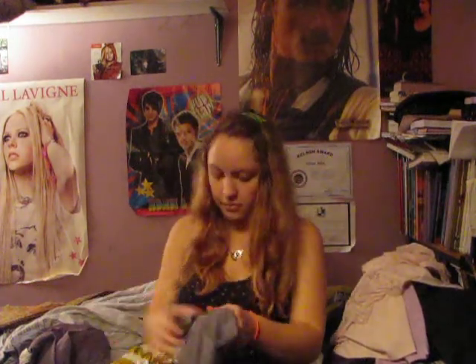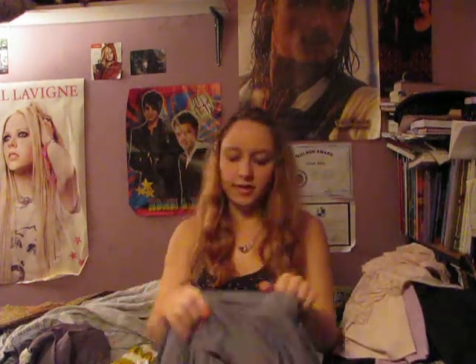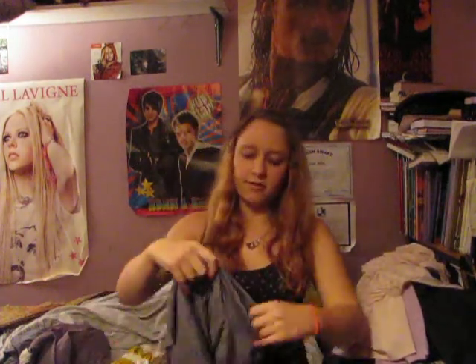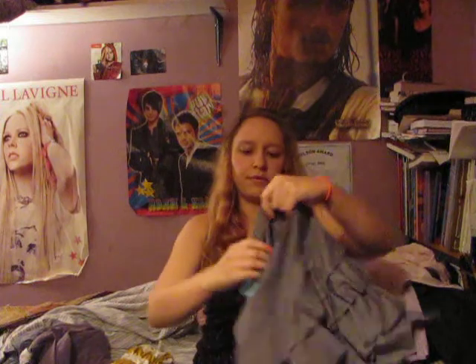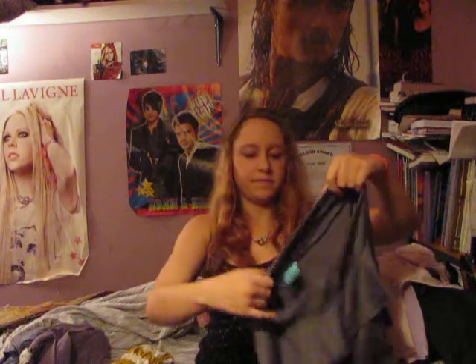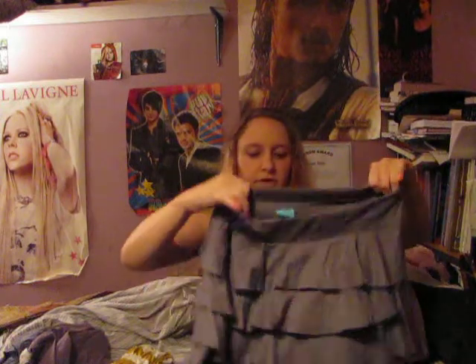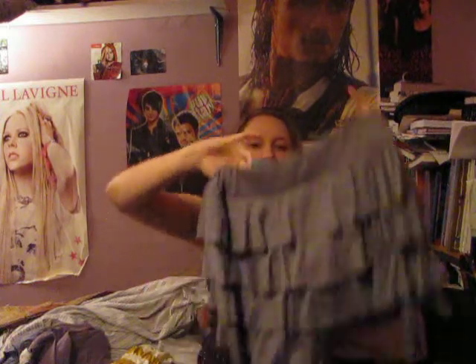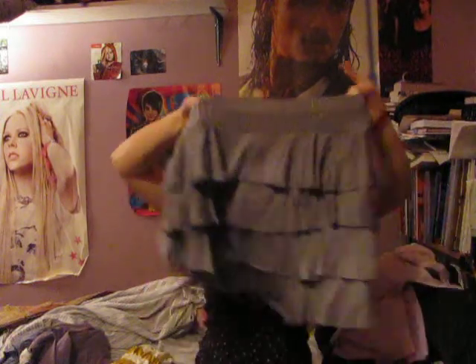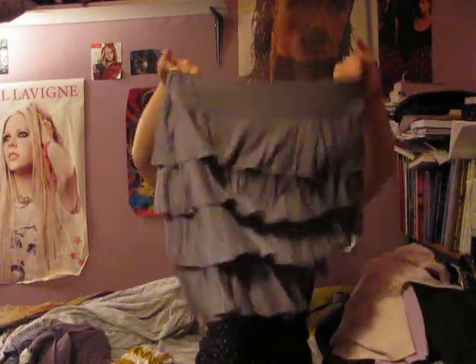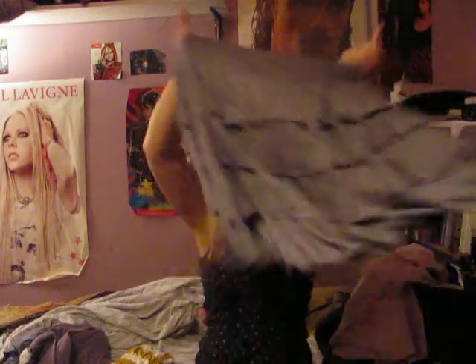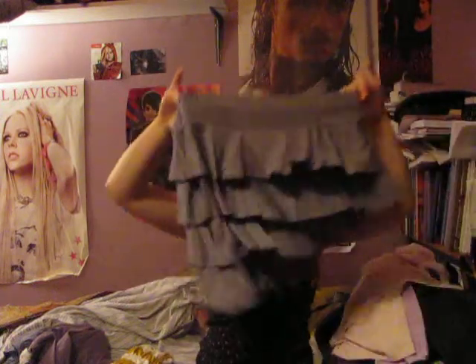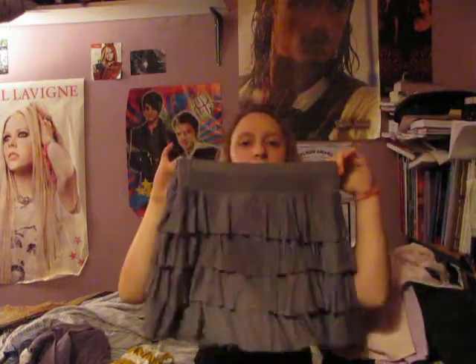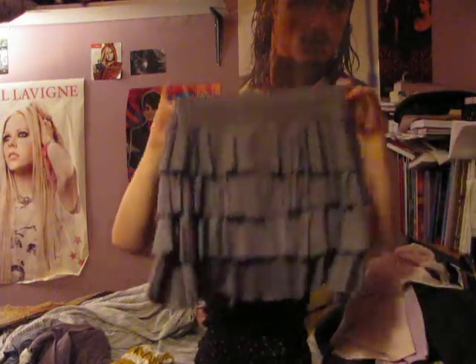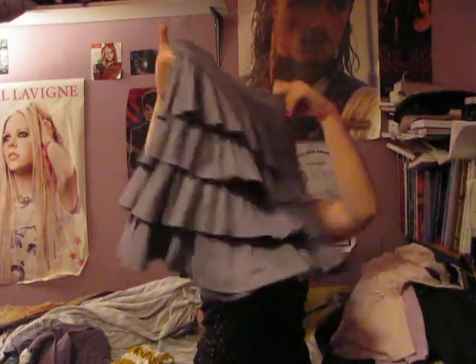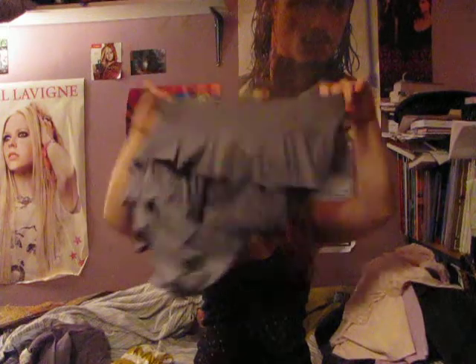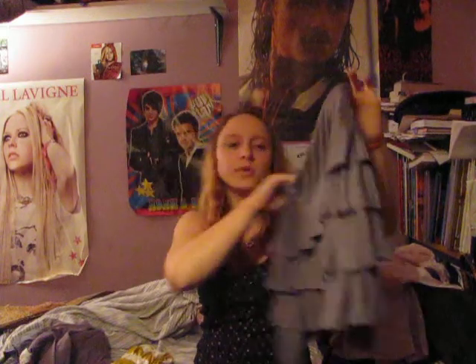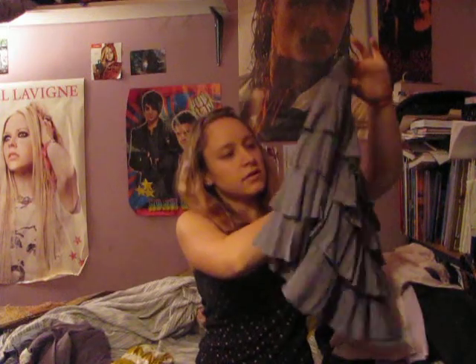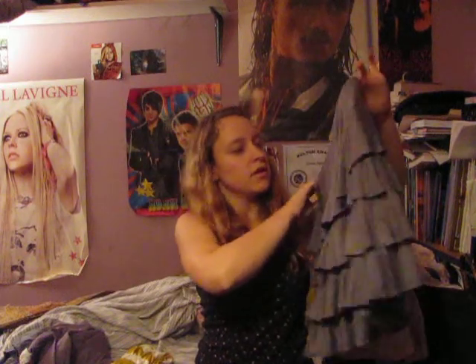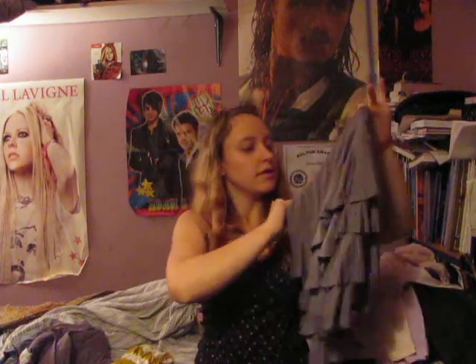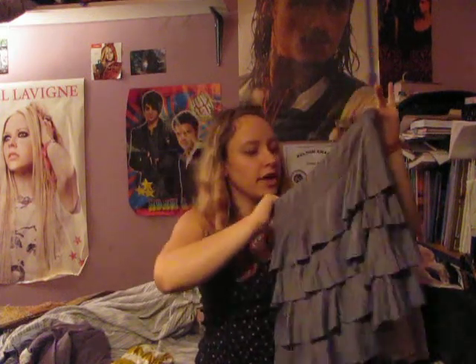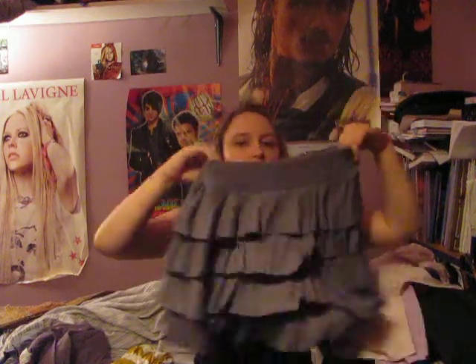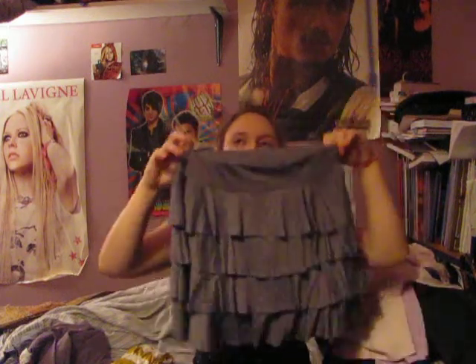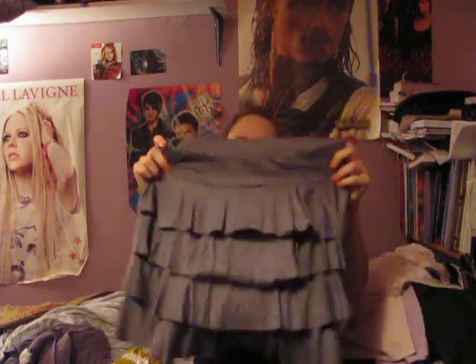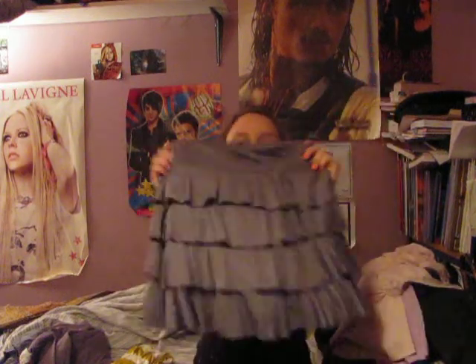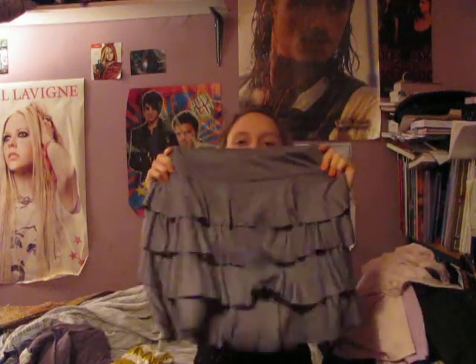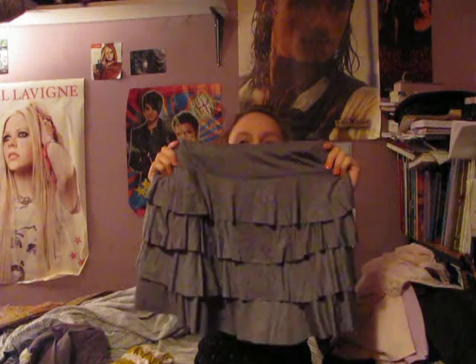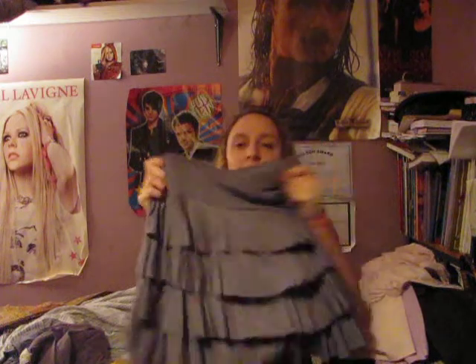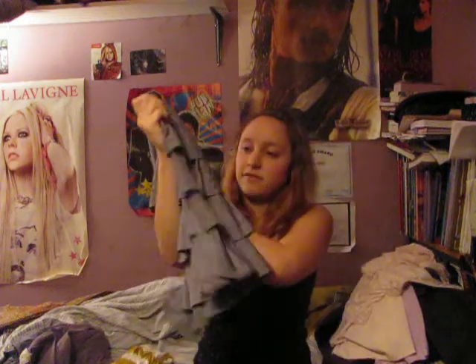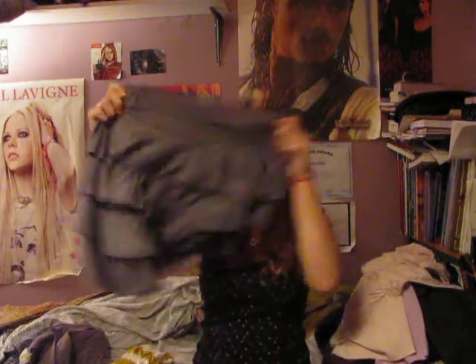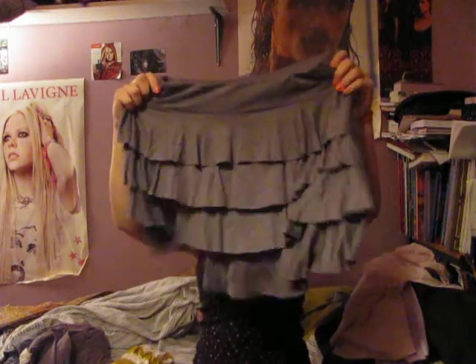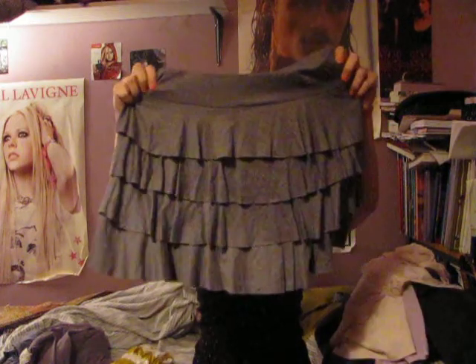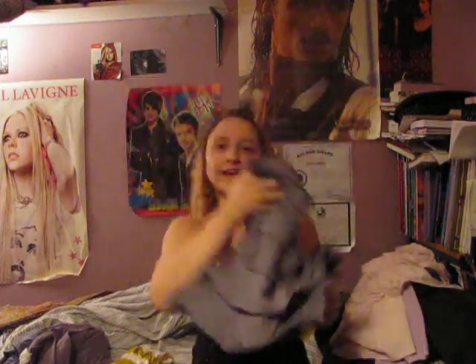I got this too. It's really cute — it's a flouncy gray mini skirt. This was a good deal too. It was regularly about $40-something, and I got it for $16-something again.